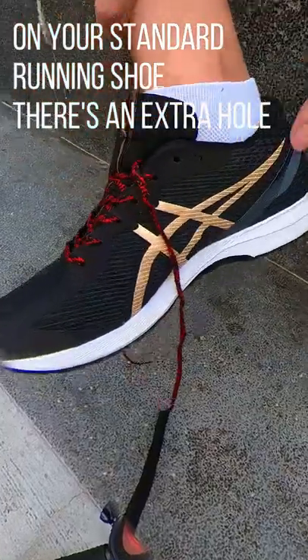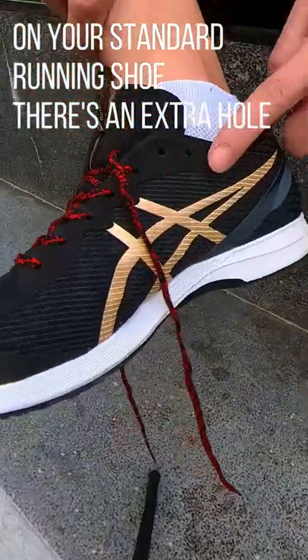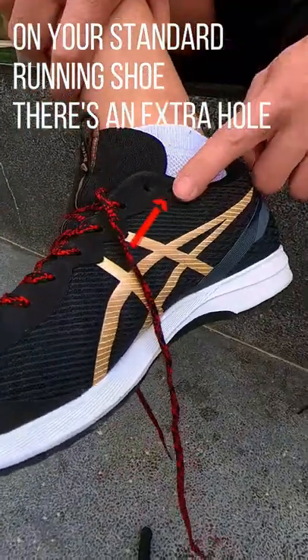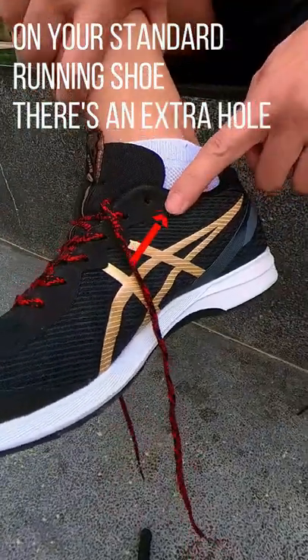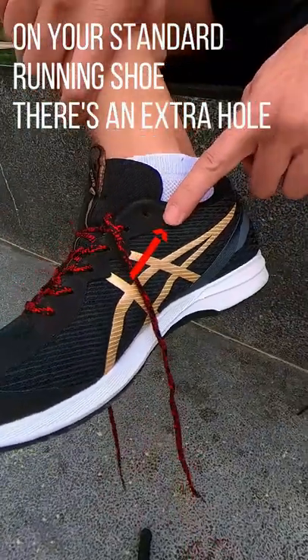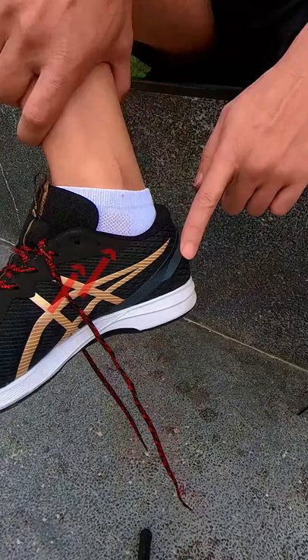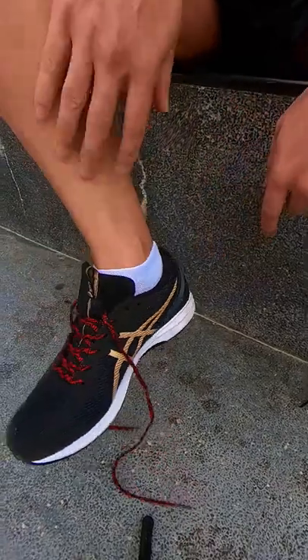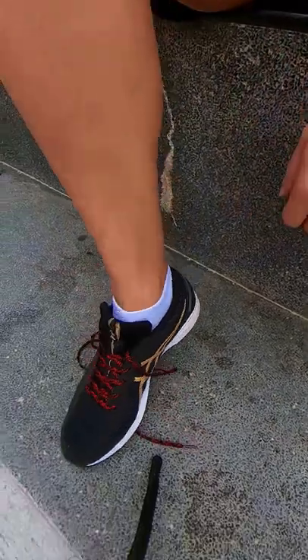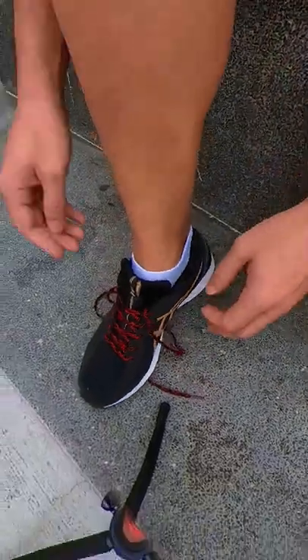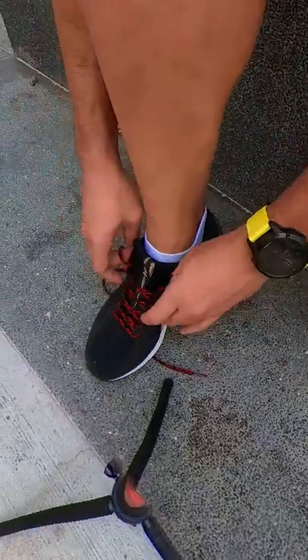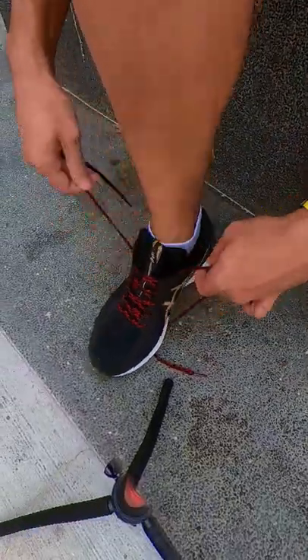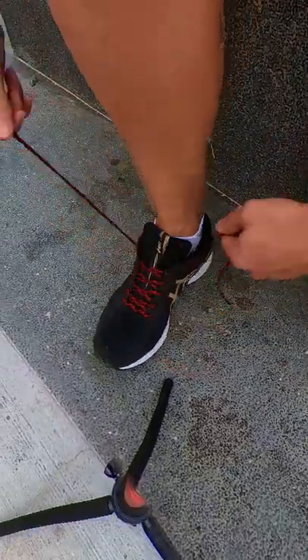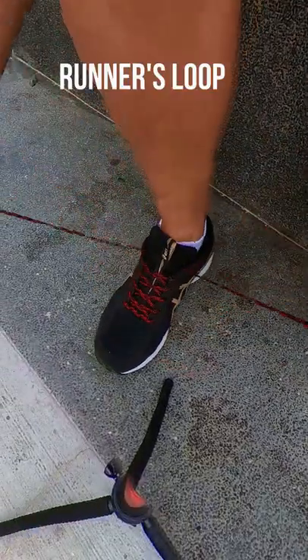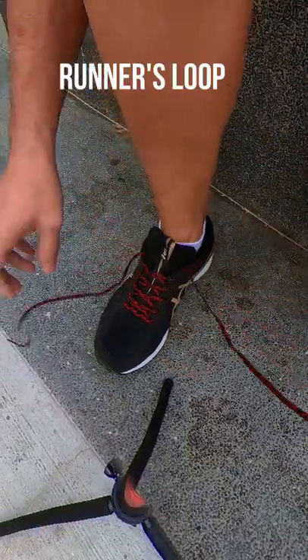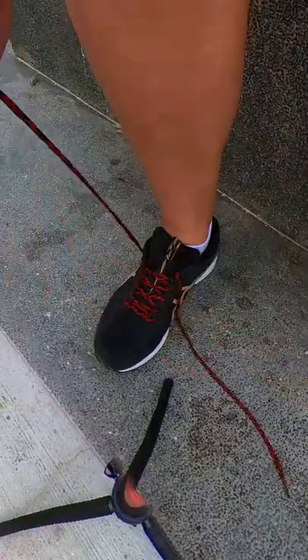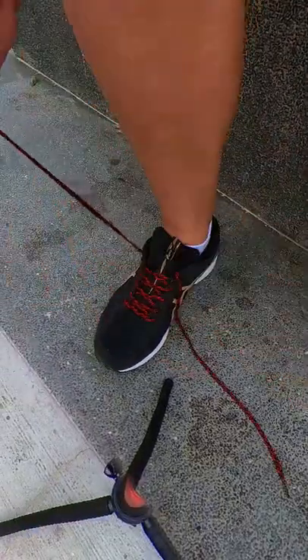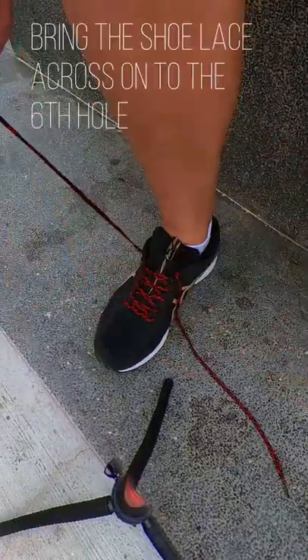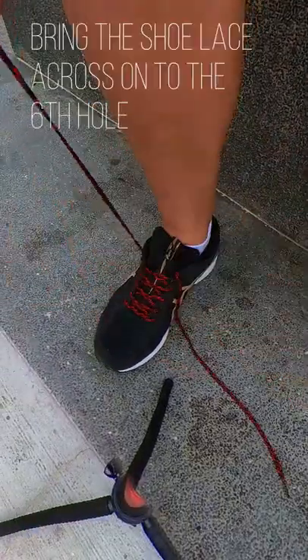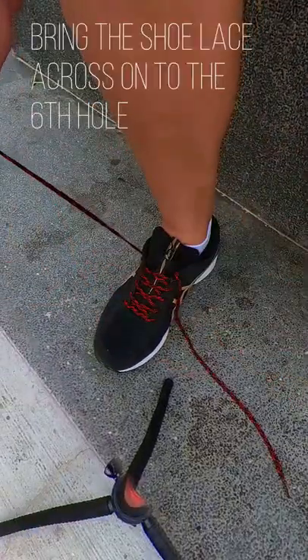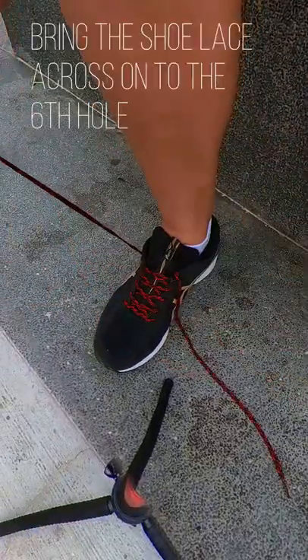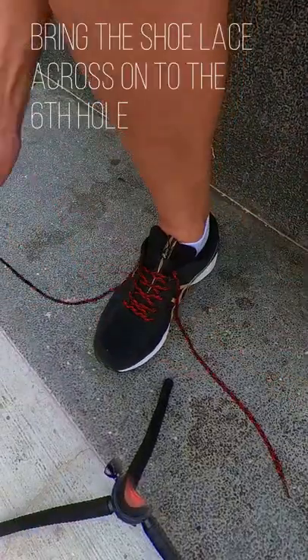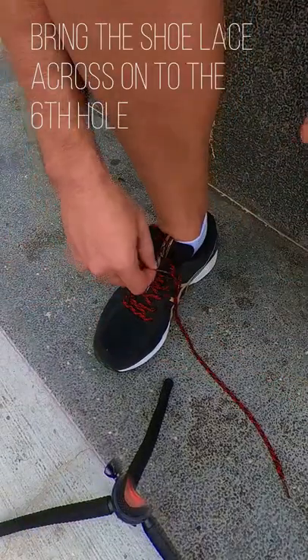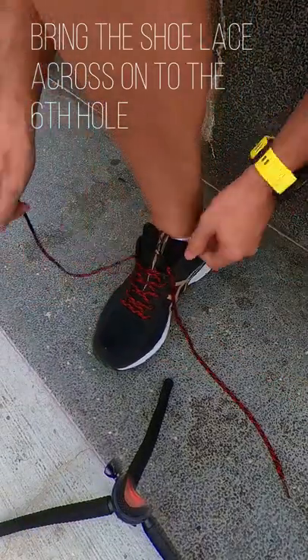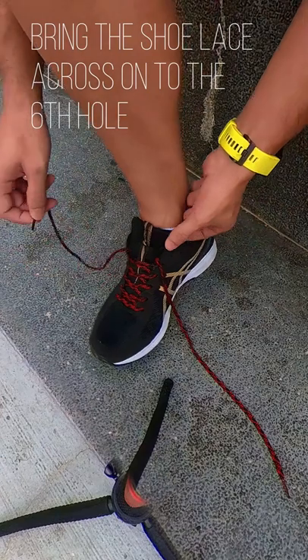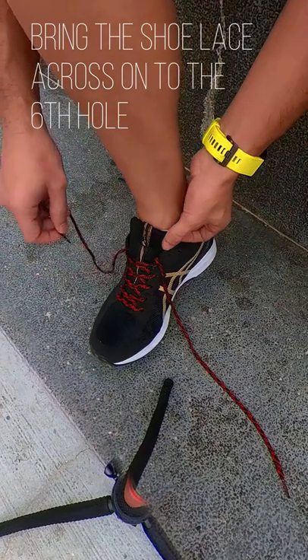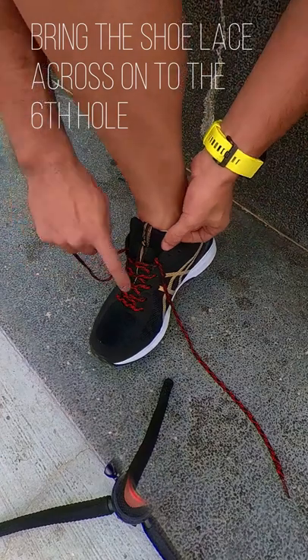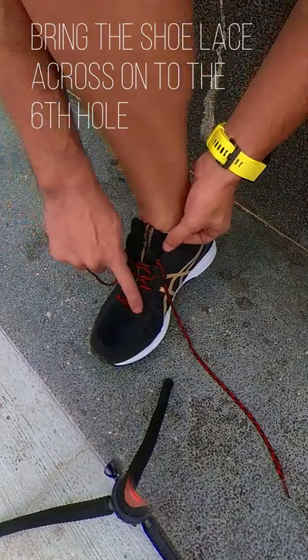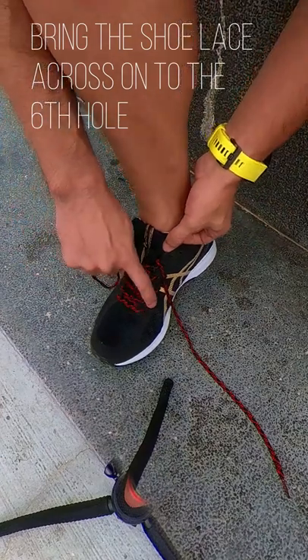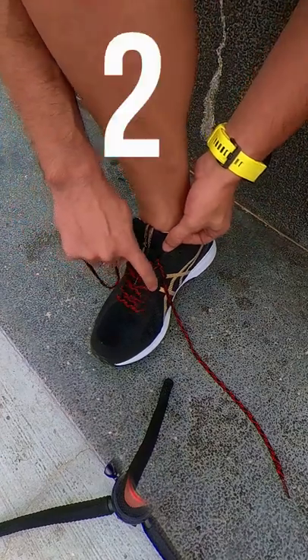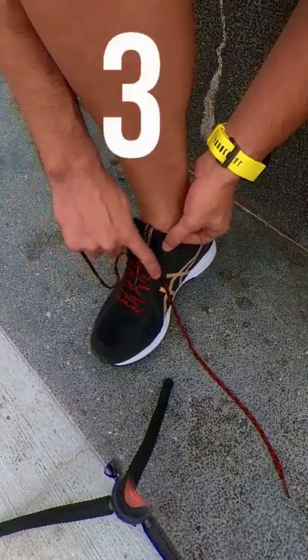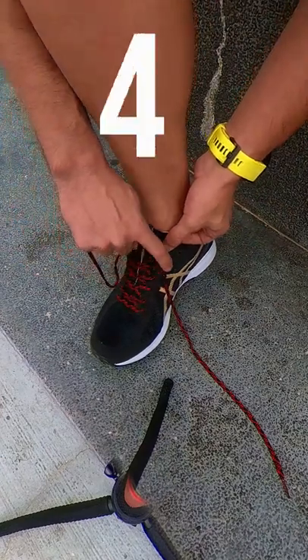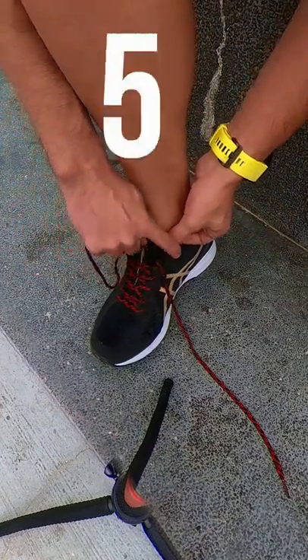On your standard running shoe, you can see there's an extra hole. We're going to use that to do what's called a runner's loop. Take the shoelace that's on the outside and bring it across onto the sixth hole — one, two, three, four, five, six — inside out.